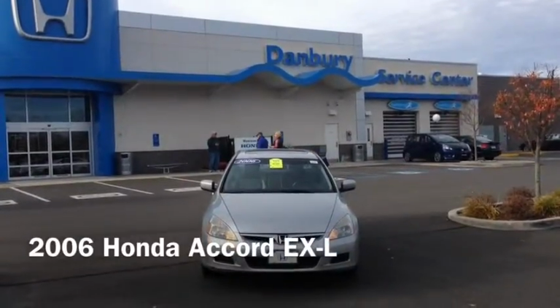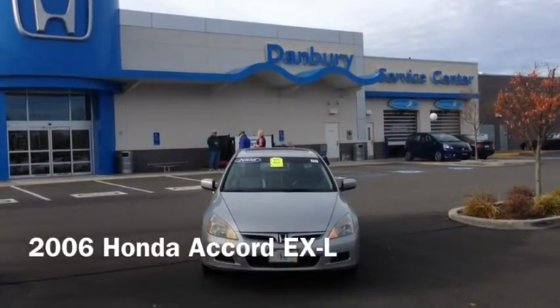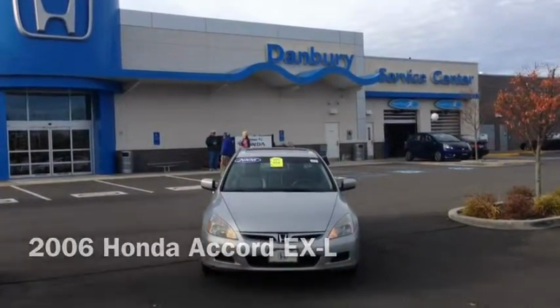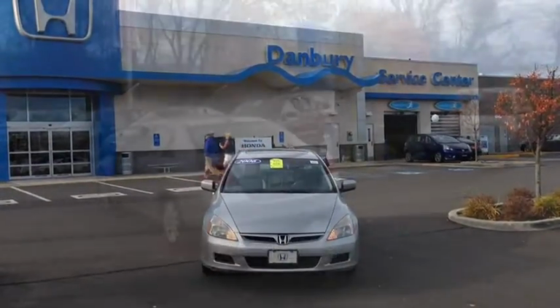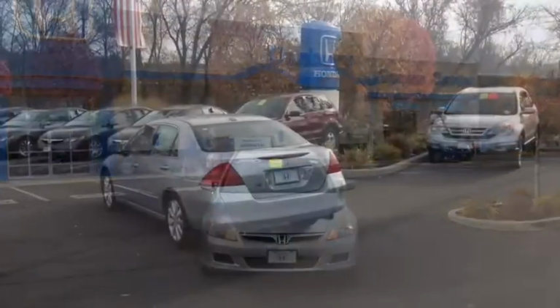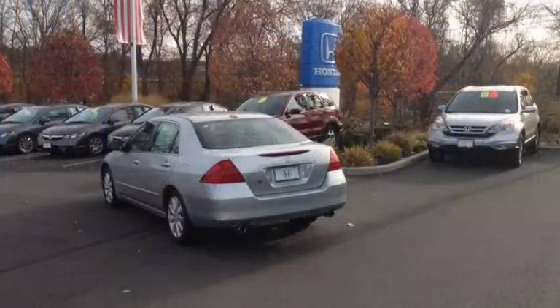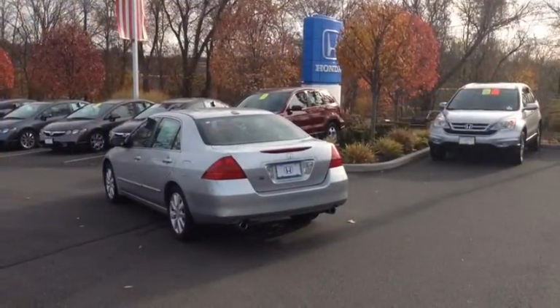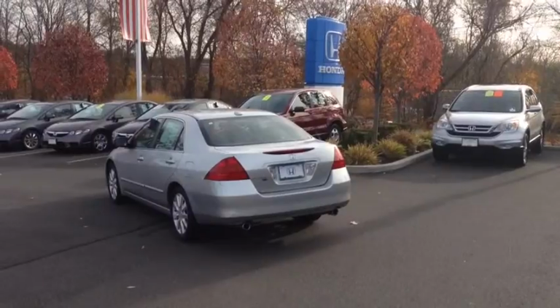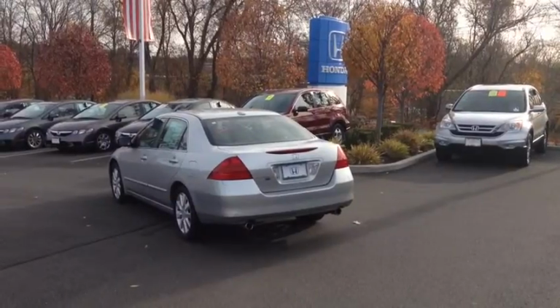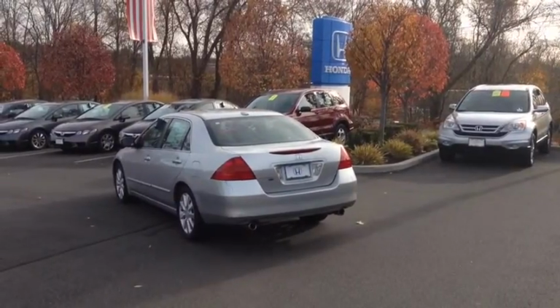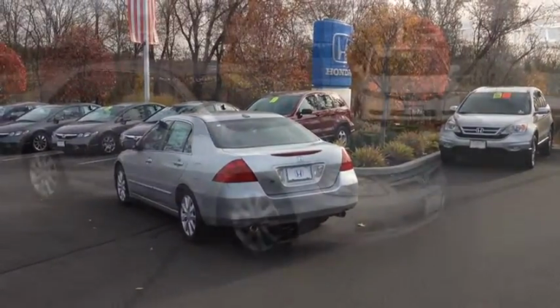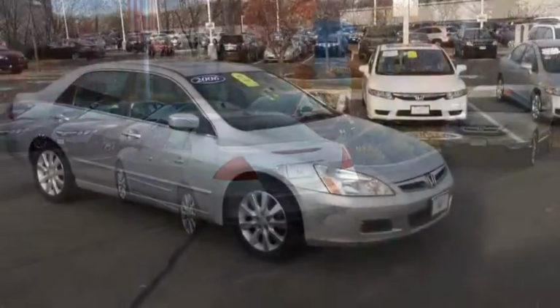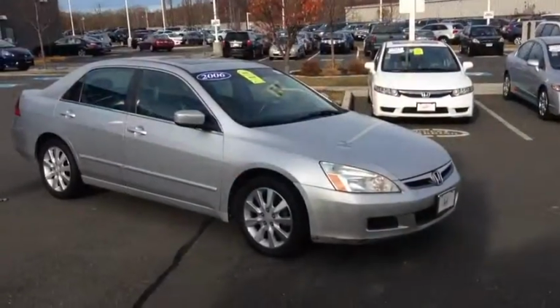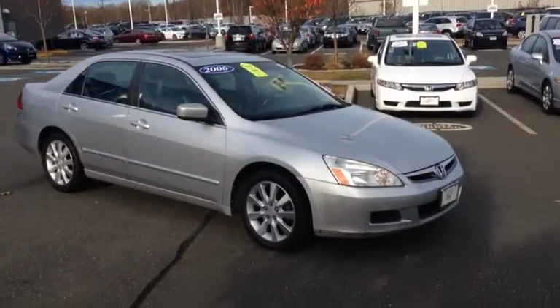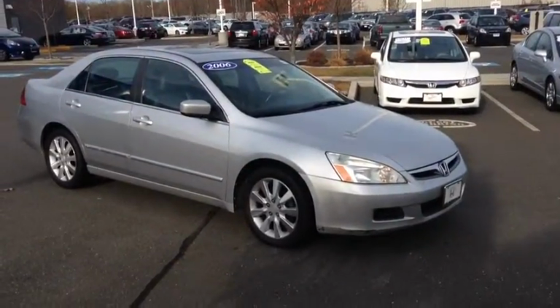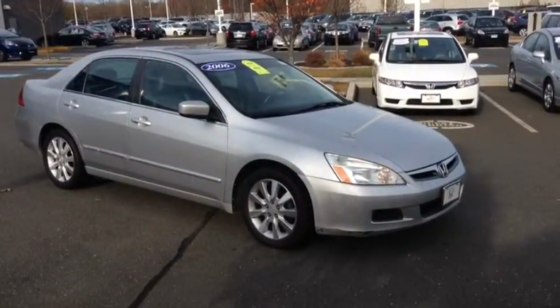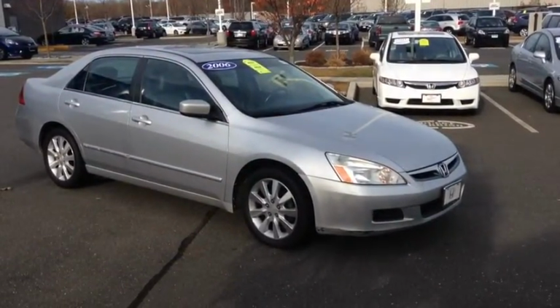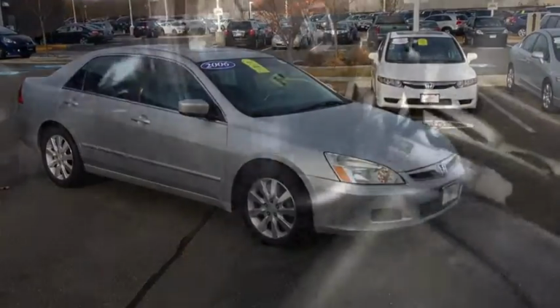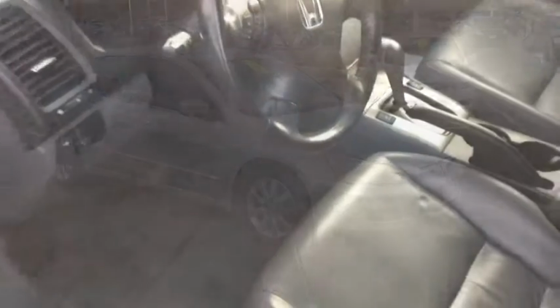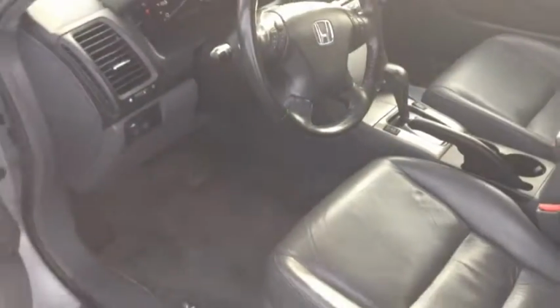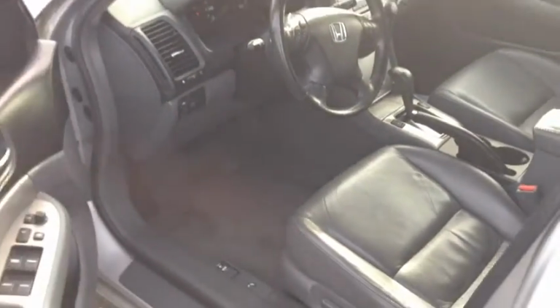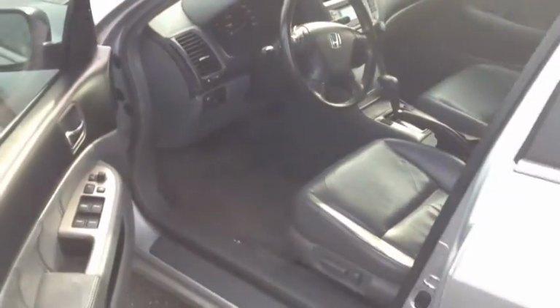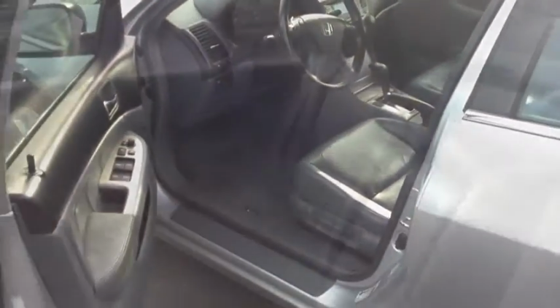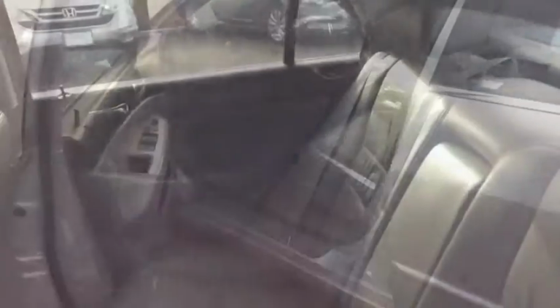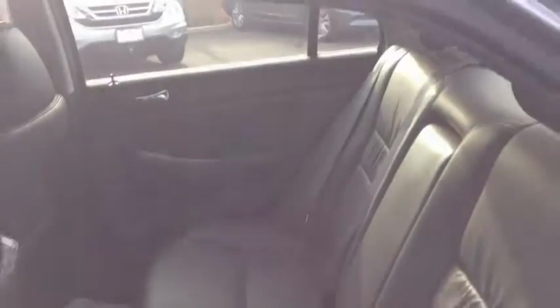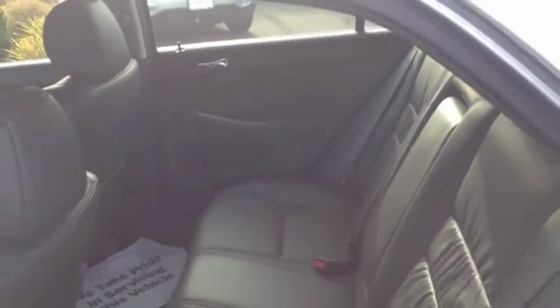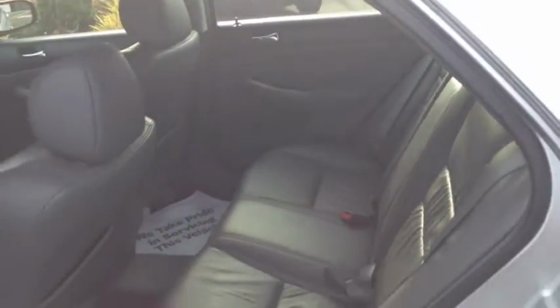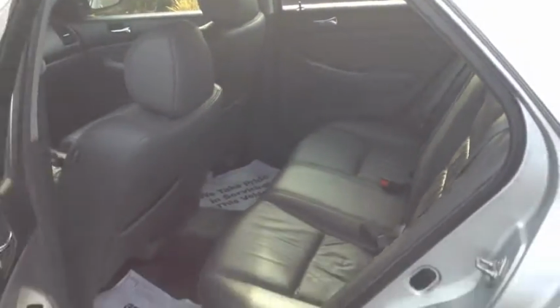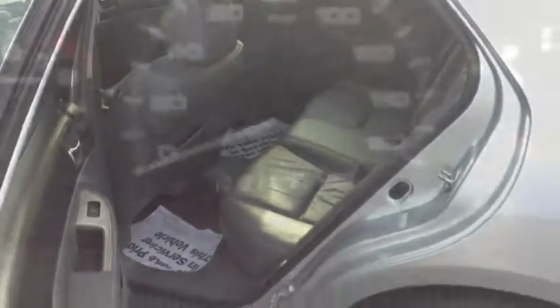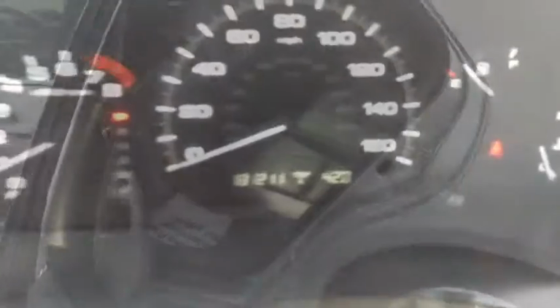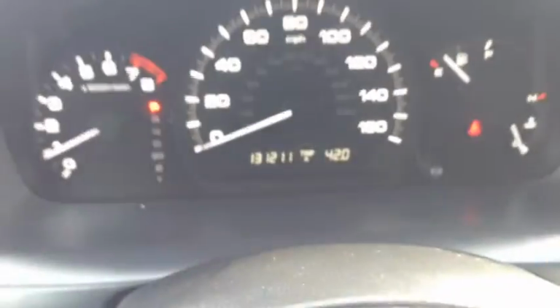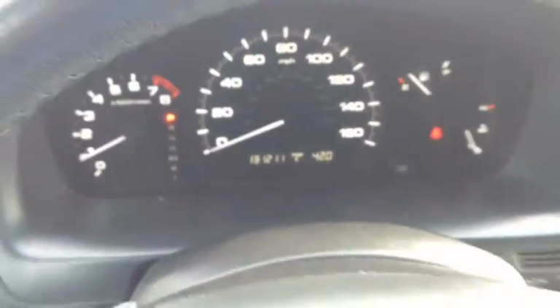Hey McDonald's, this is Joshua over at Honda Vanbury, just wanted to show you the 2006 Honda Accord EX-L. Comes in silver with the black leather interior. Car has about 131,000 miles on it.